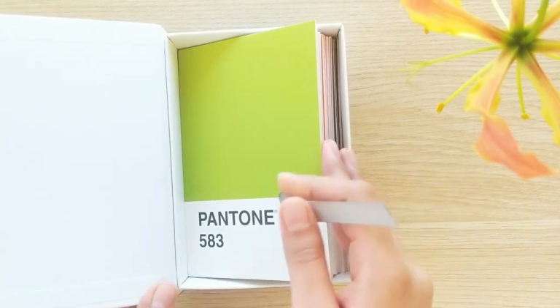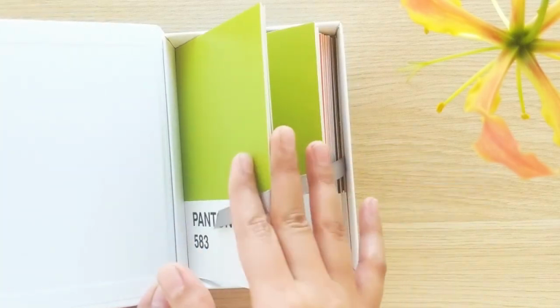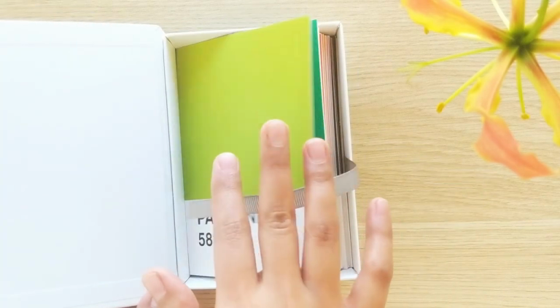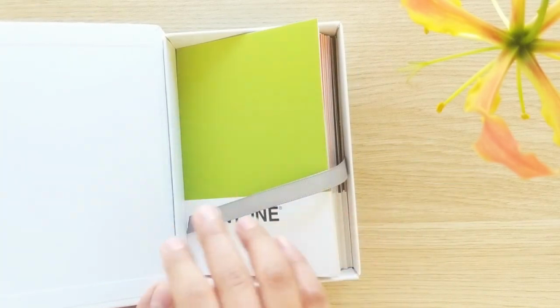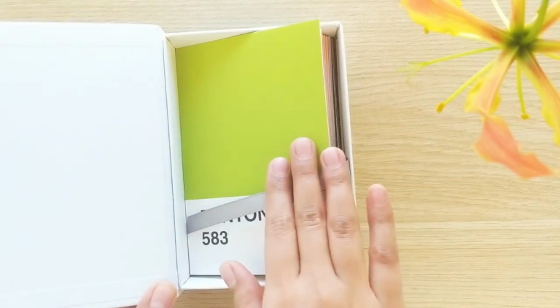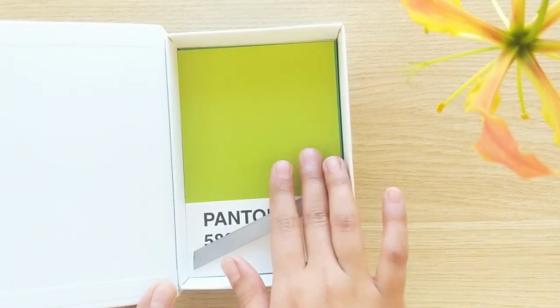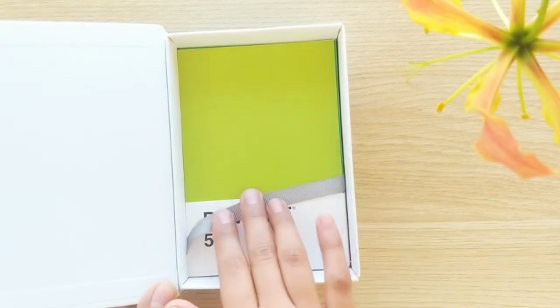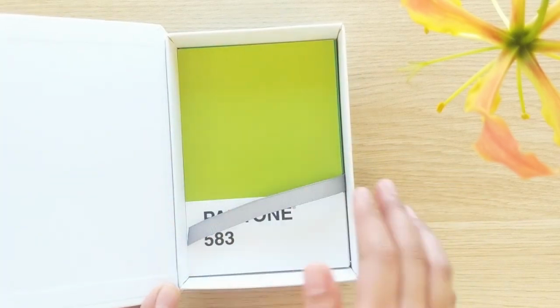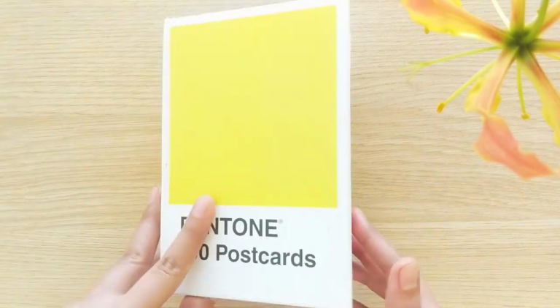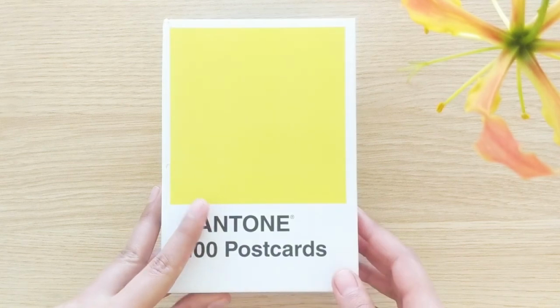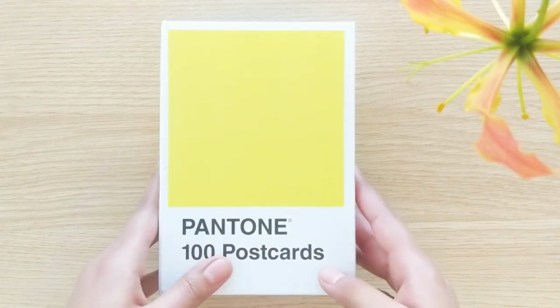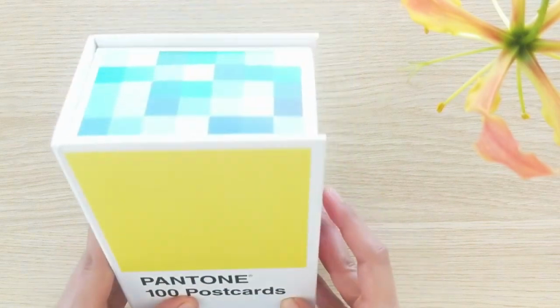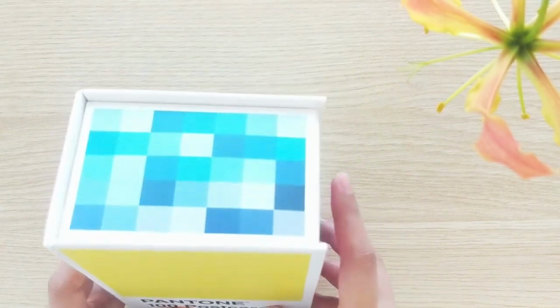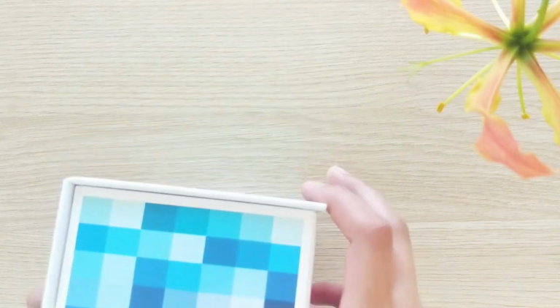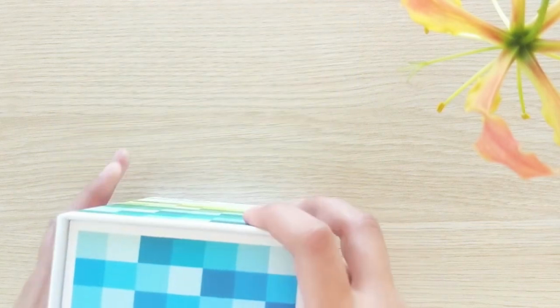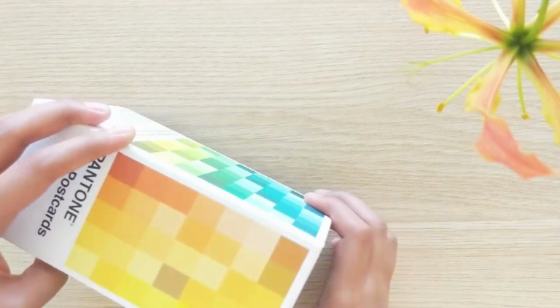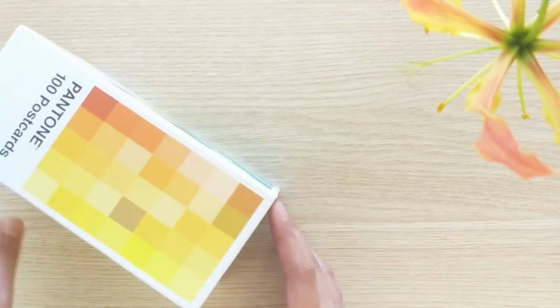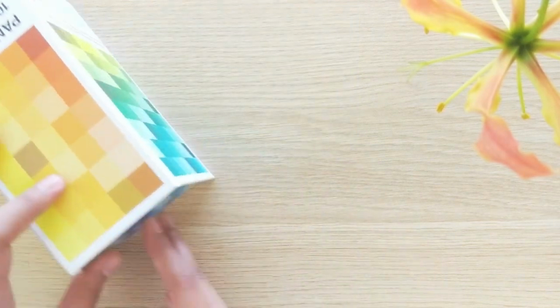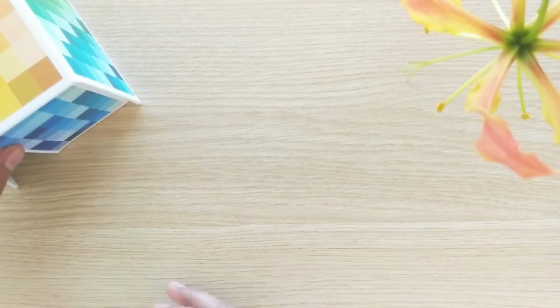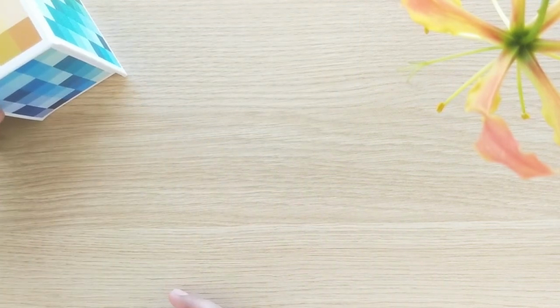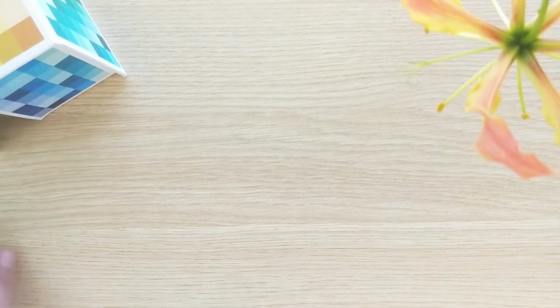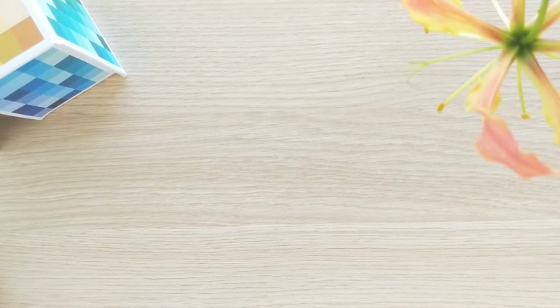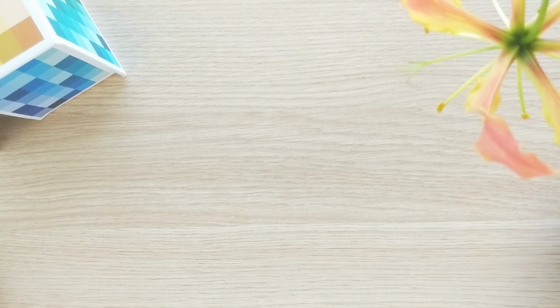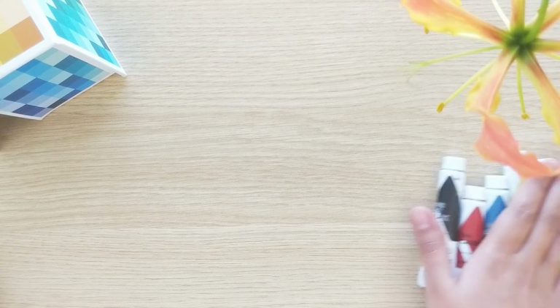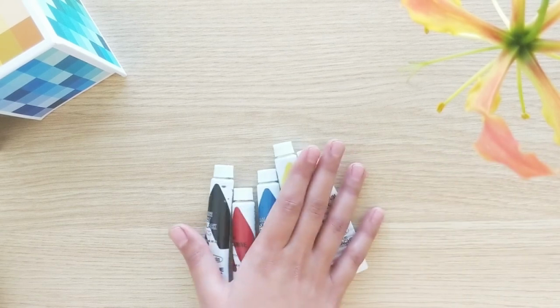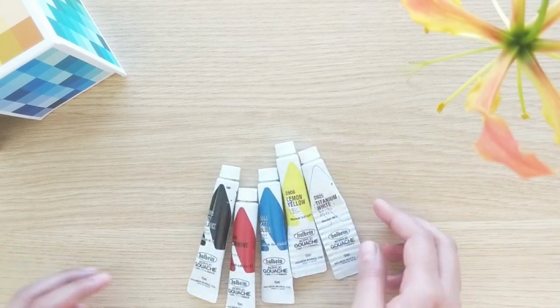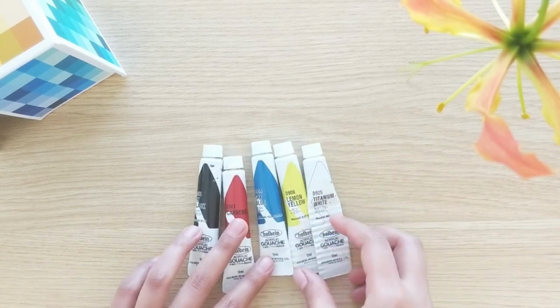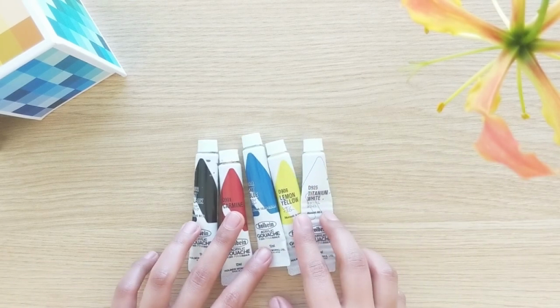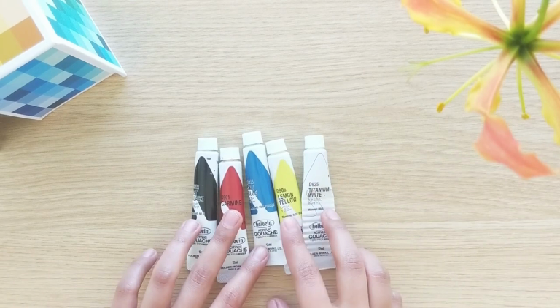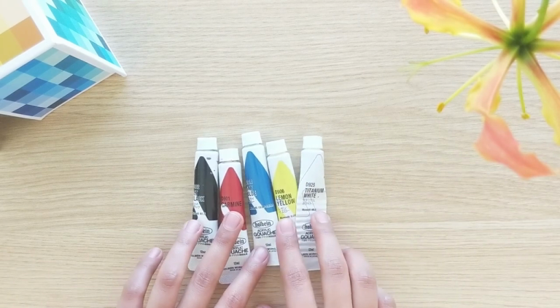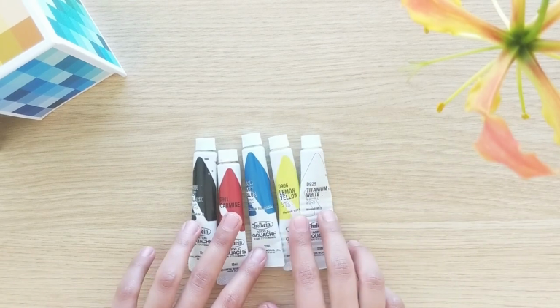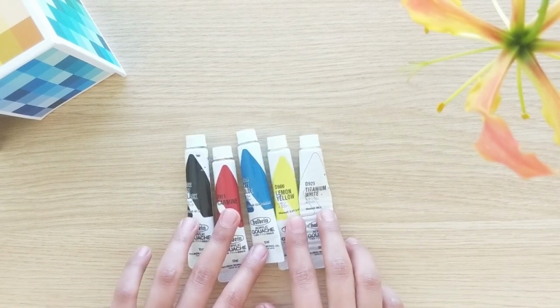First, let's talk about the supplies that I used. I got these set of 100 Pantone postcards that I paint on. And for the paints, I used these Hoban Acryla Gouache — my first time using them. Again, I'll leave all the links below.